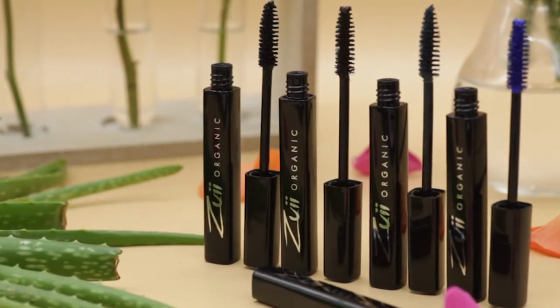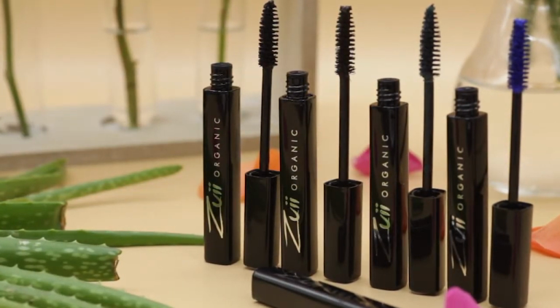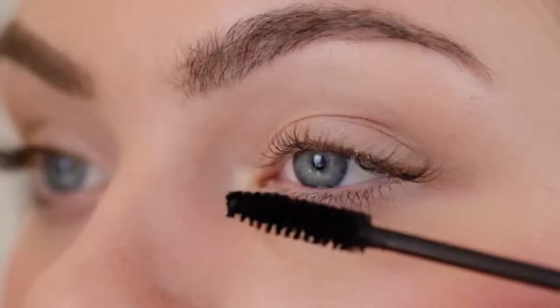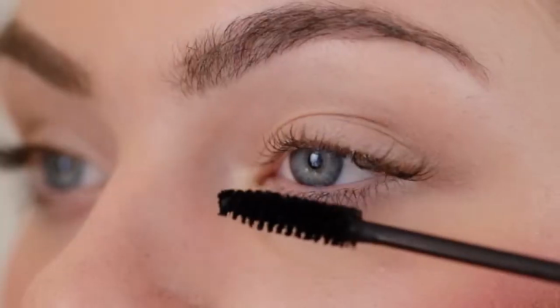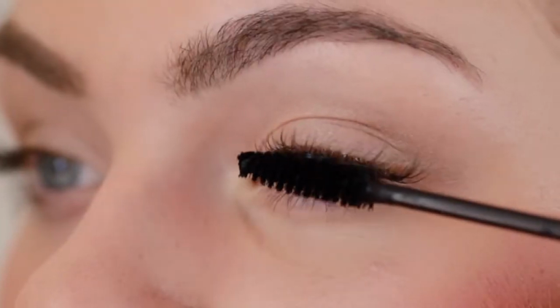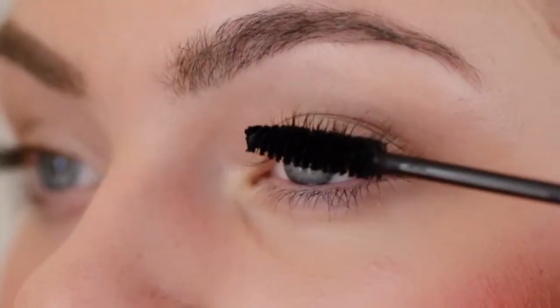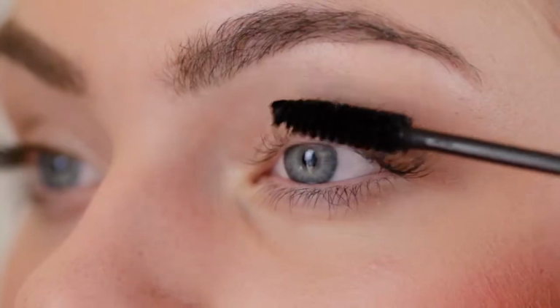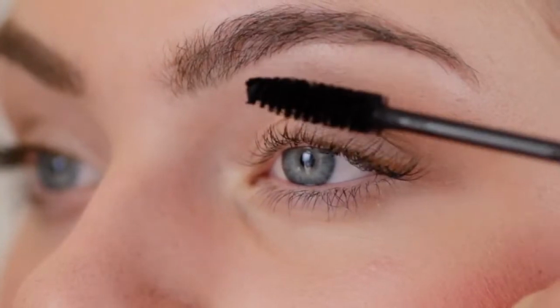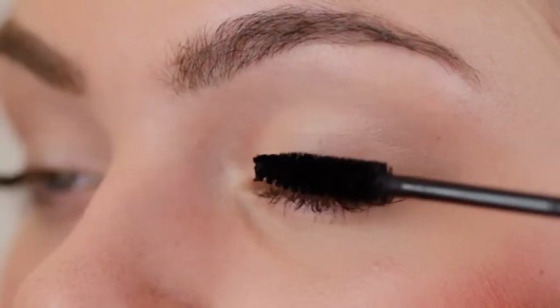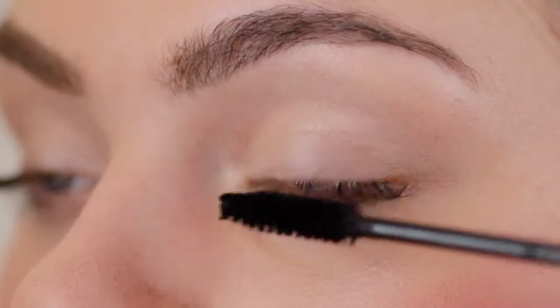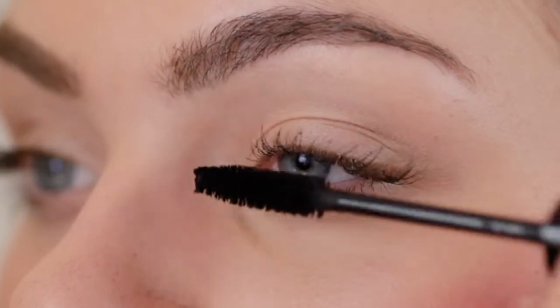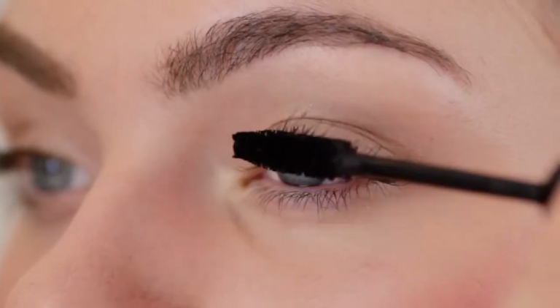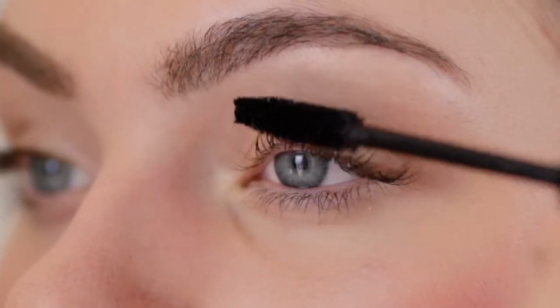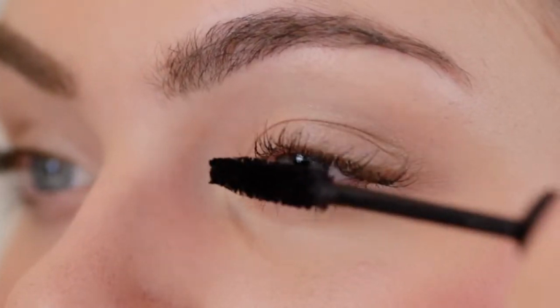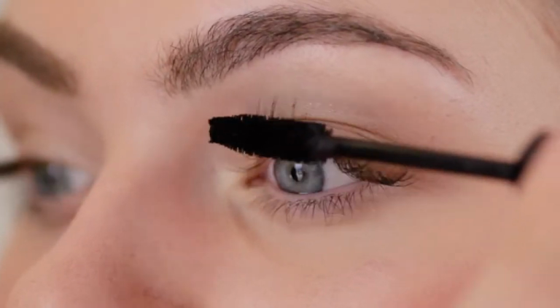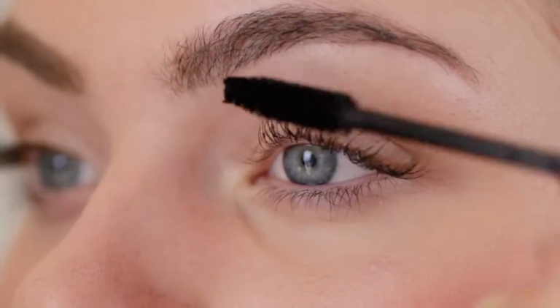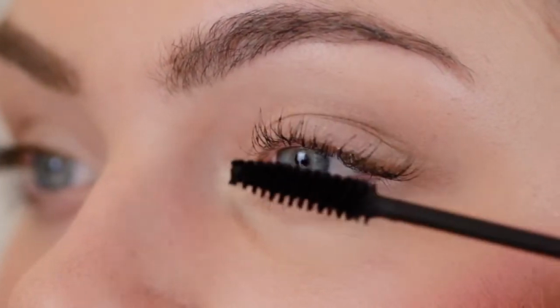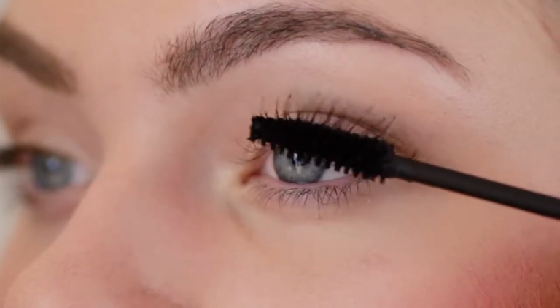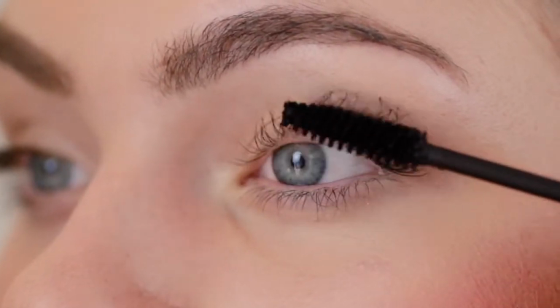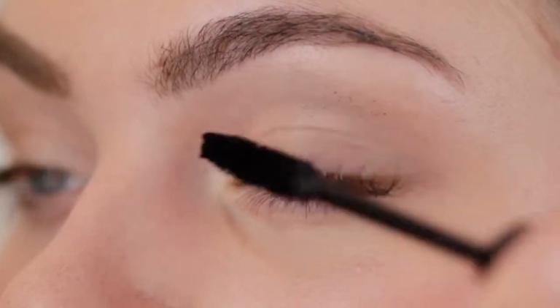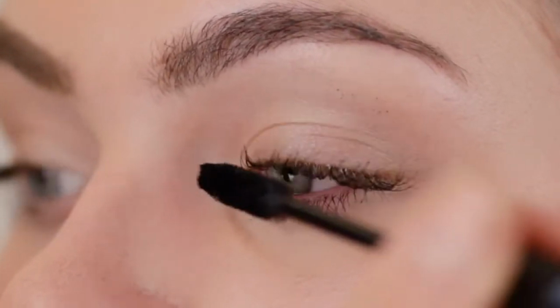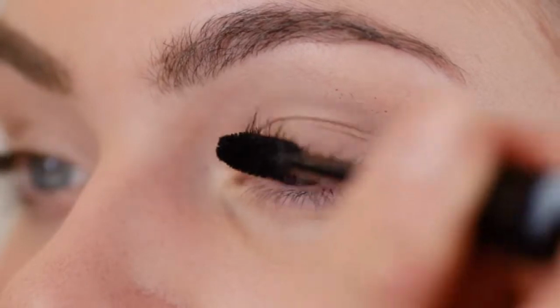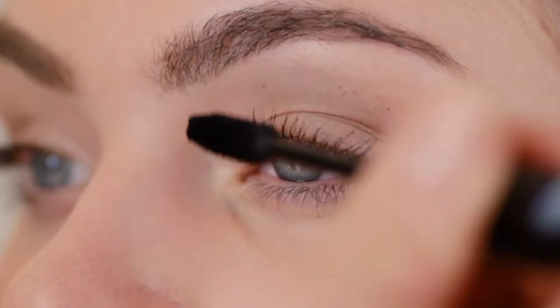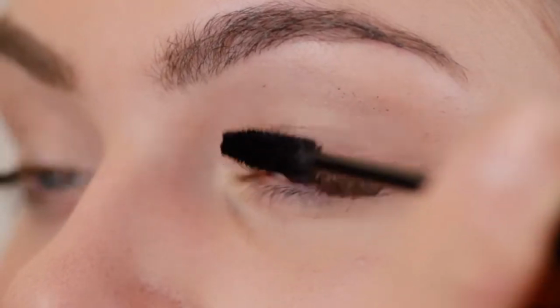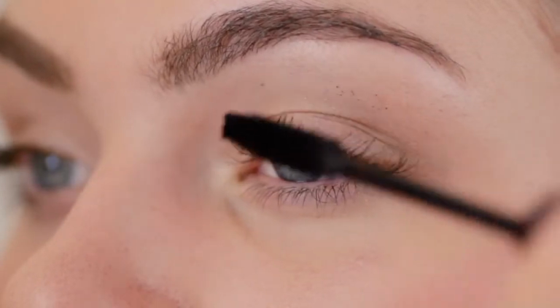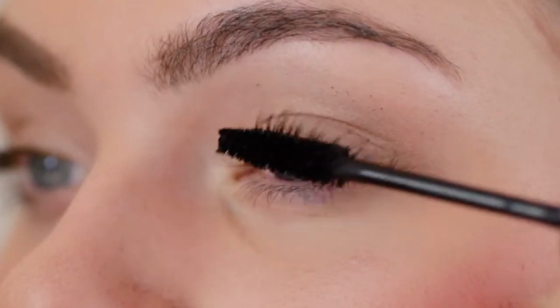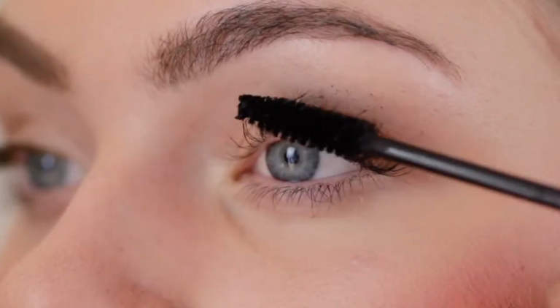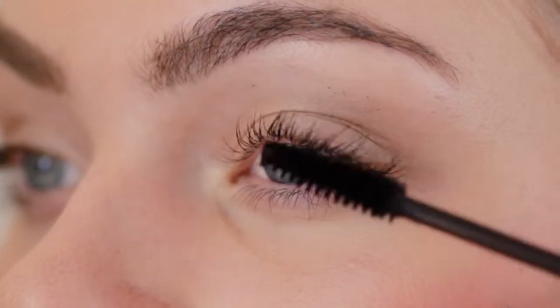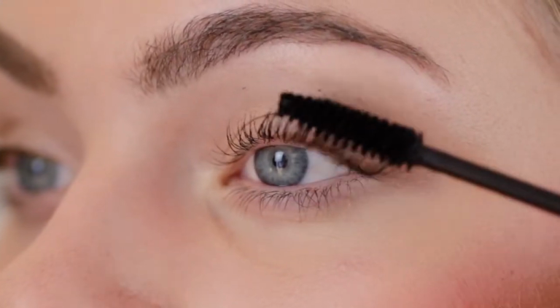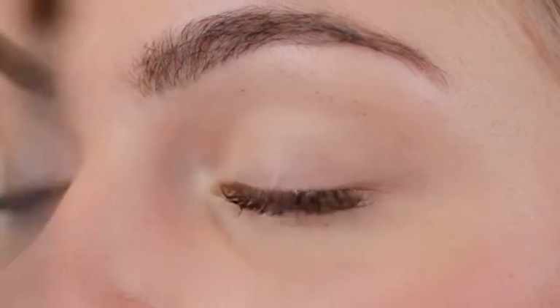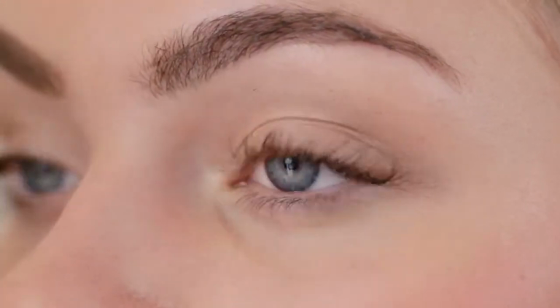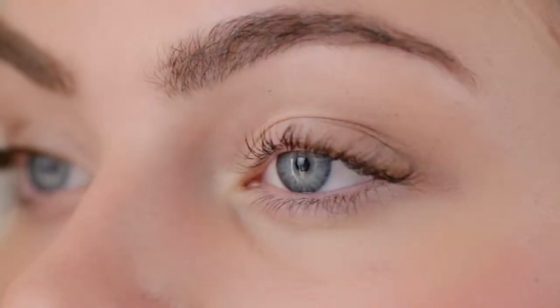Ensure your lashes are free of any oils or moisture, then apply a coat of mascara to your eyelashes. Allow a sufficient drying time and then apply a second coat until your desired look is achieved.